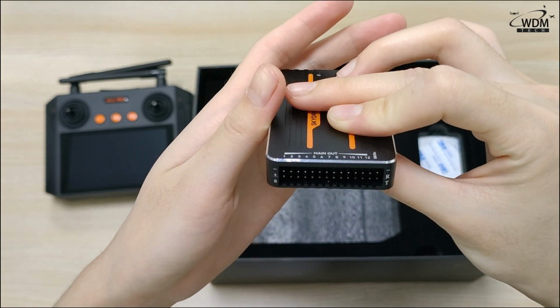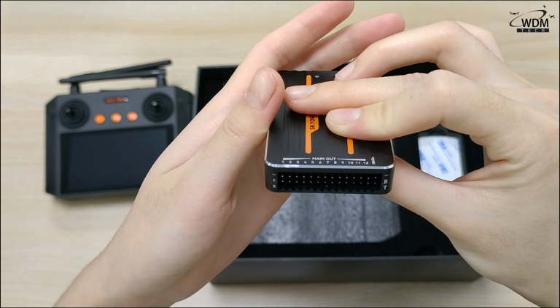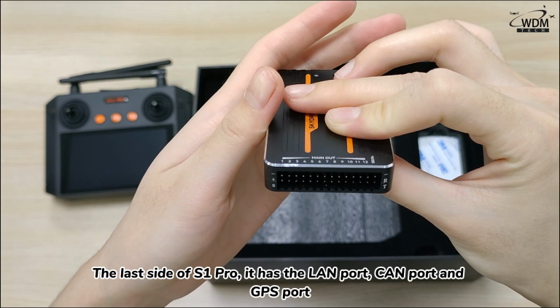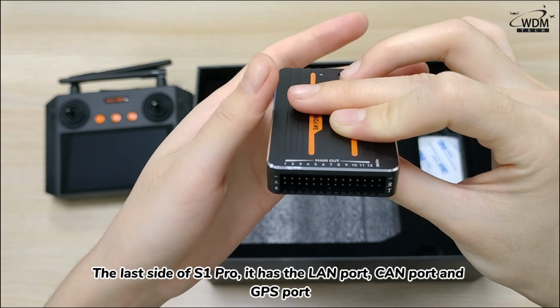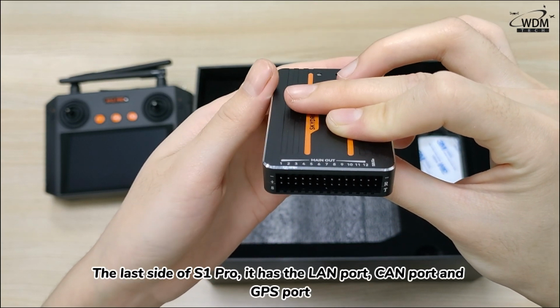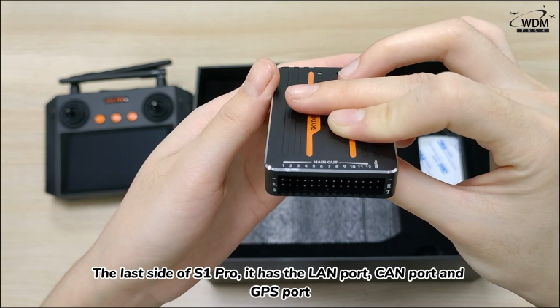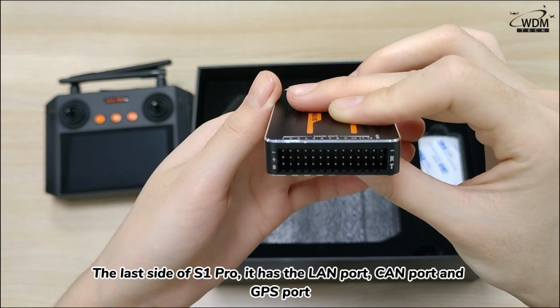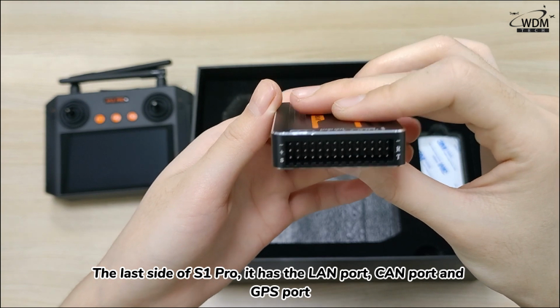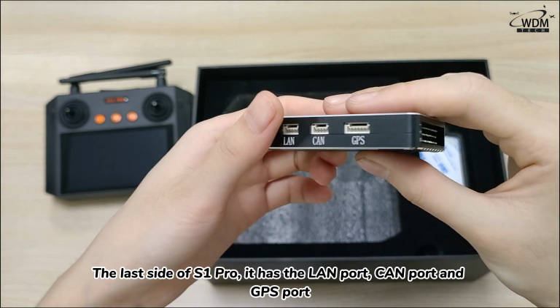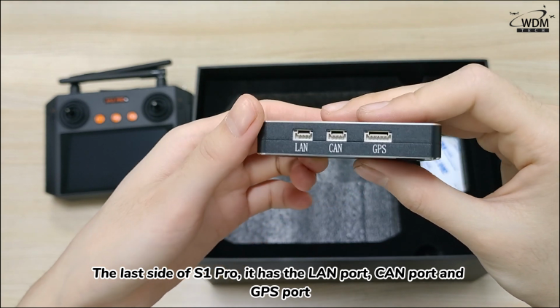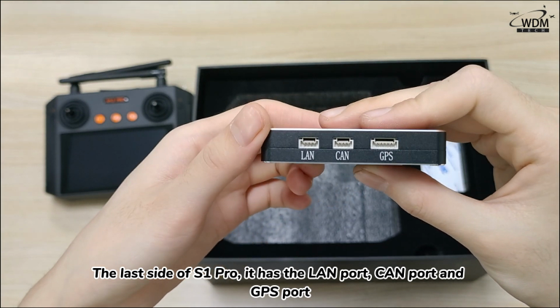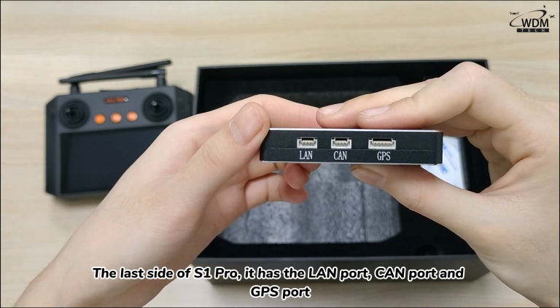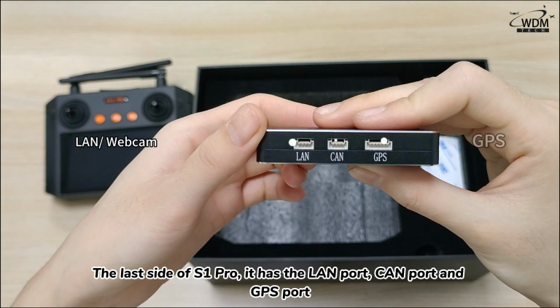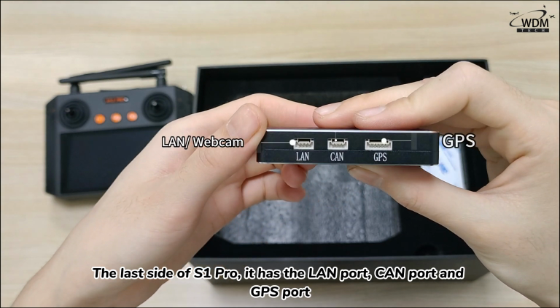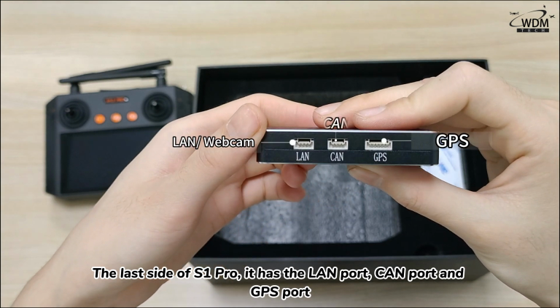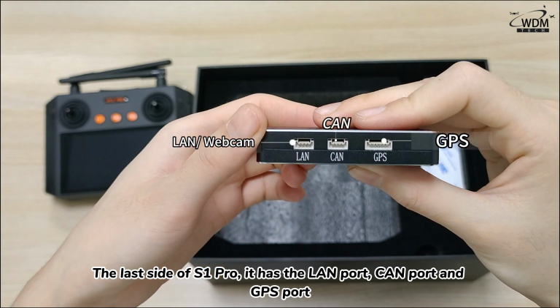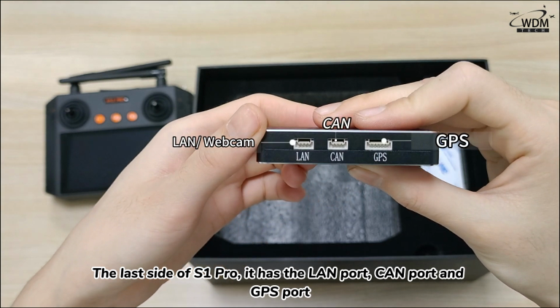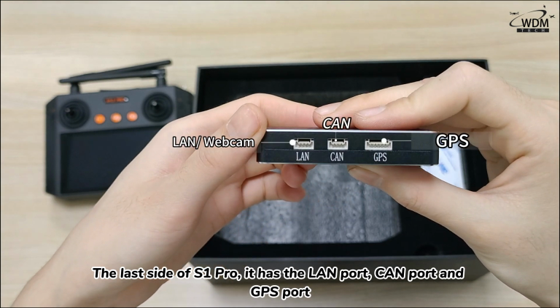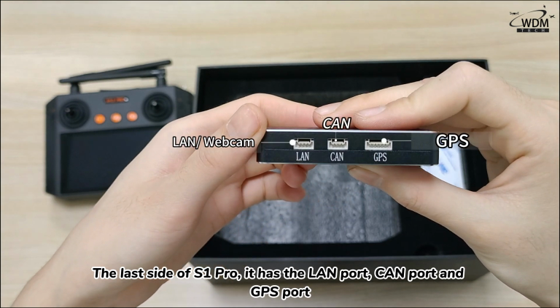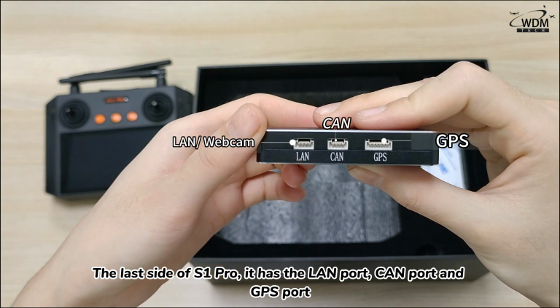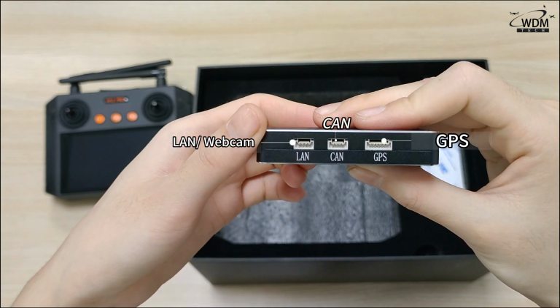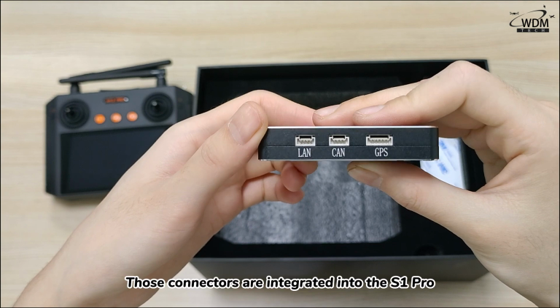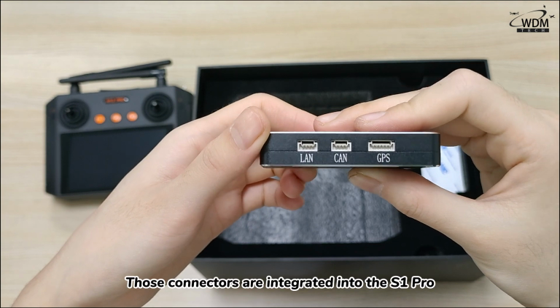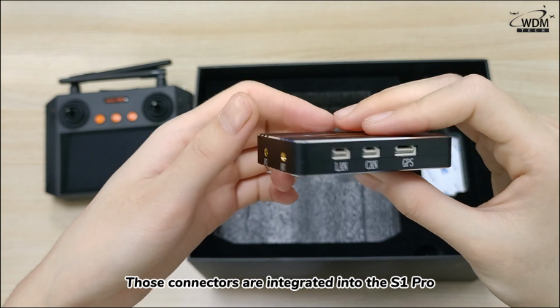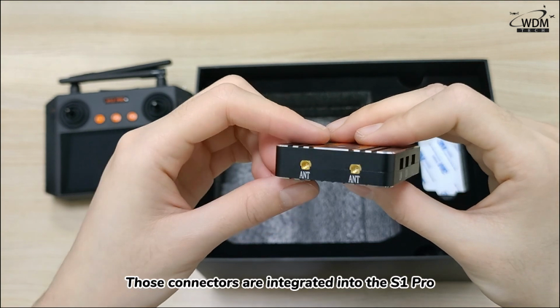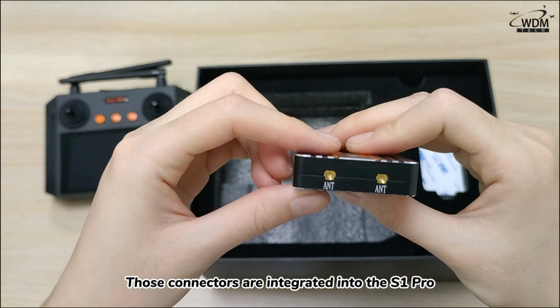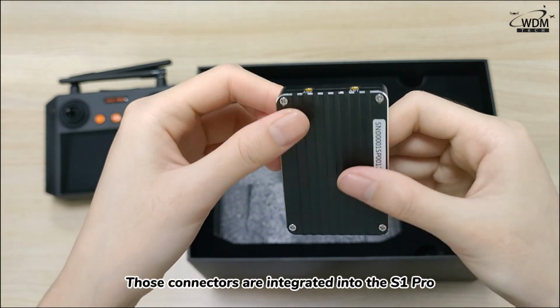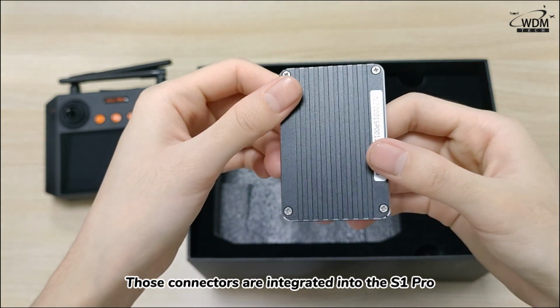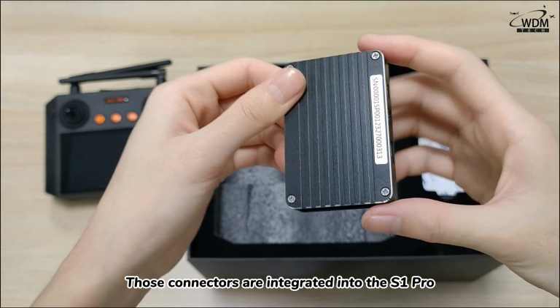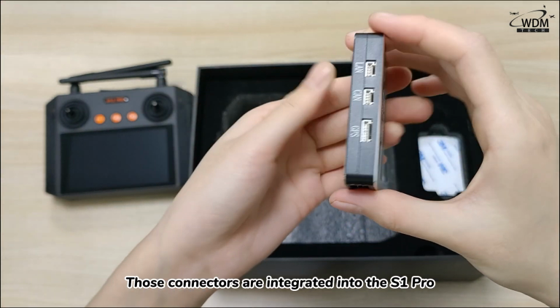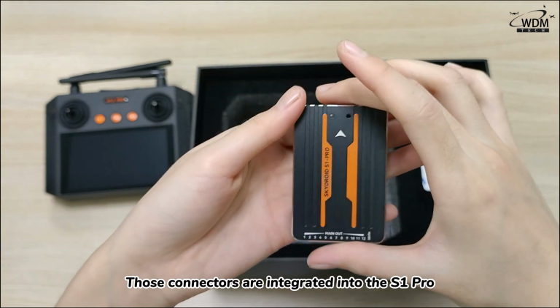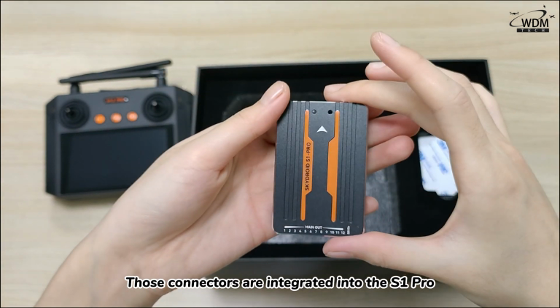The last side of the S1 Pro has the LAN port, CAM port, and GPS port. Those connectors are integrated into the S1 Pro.